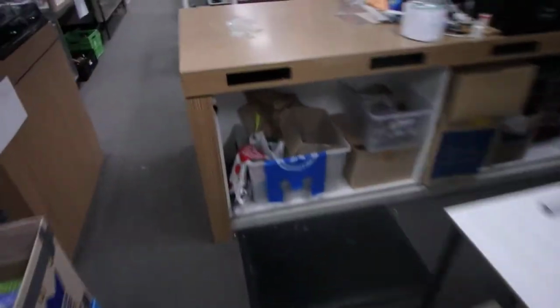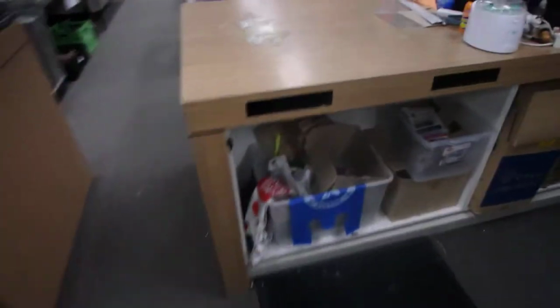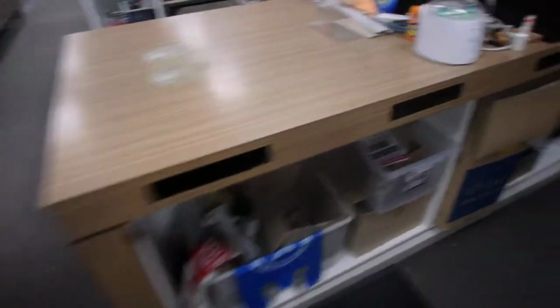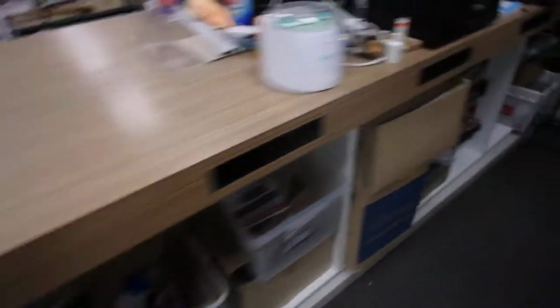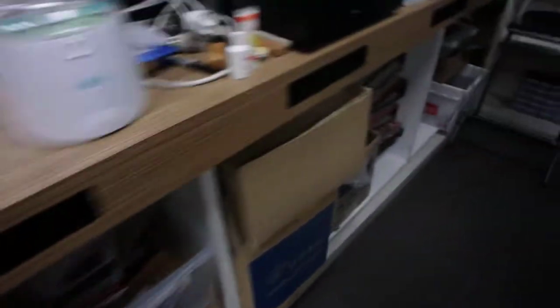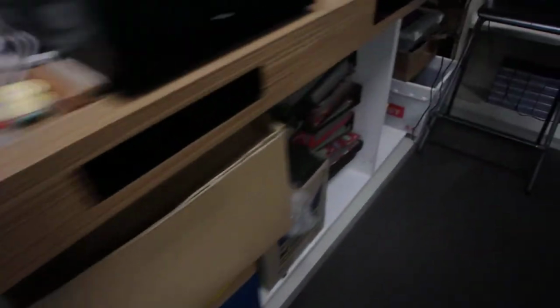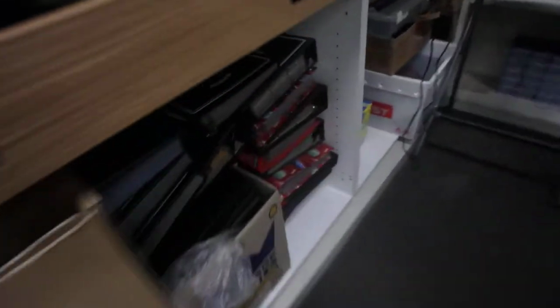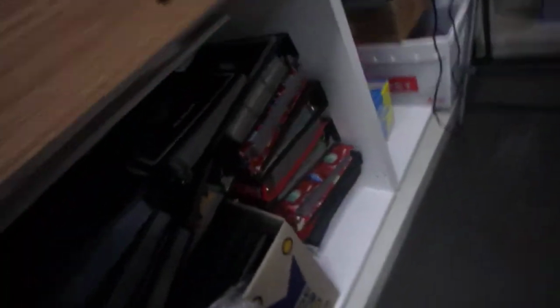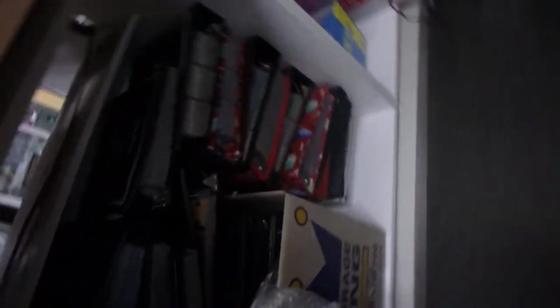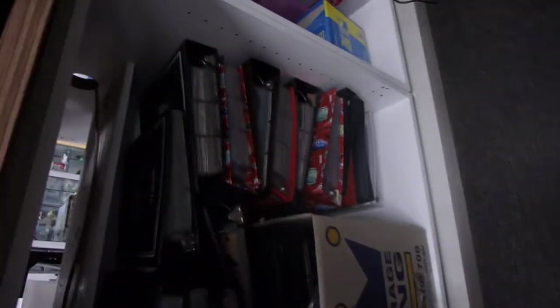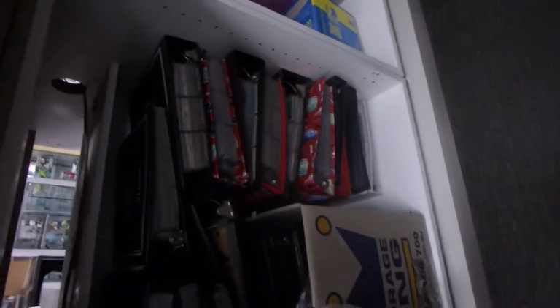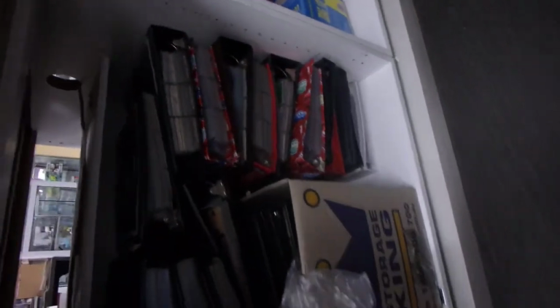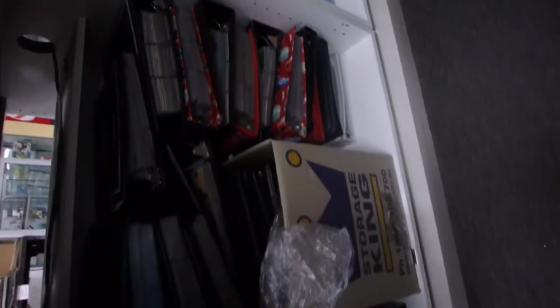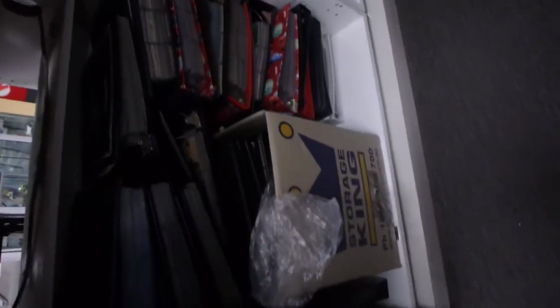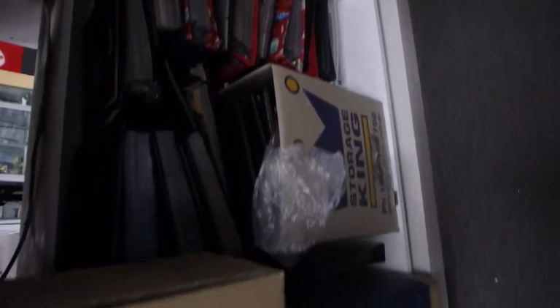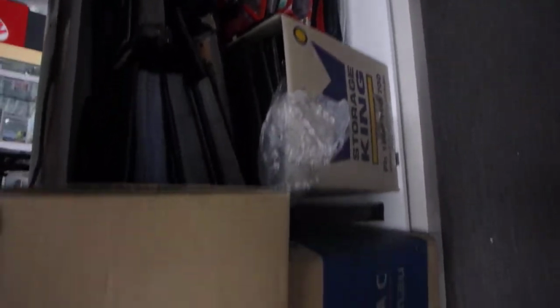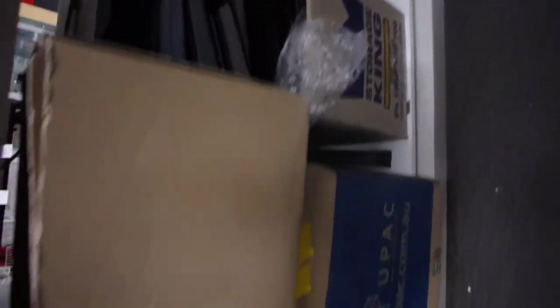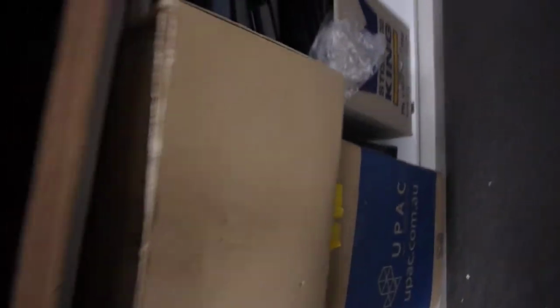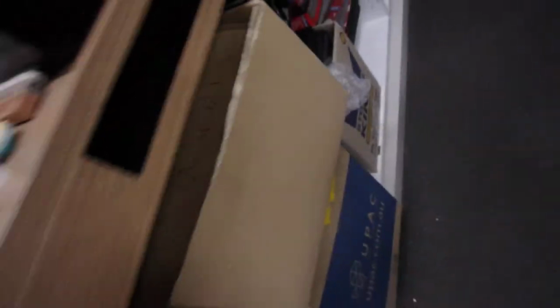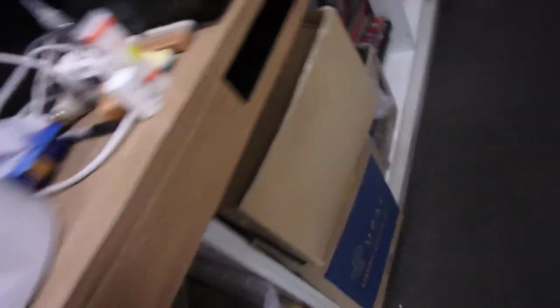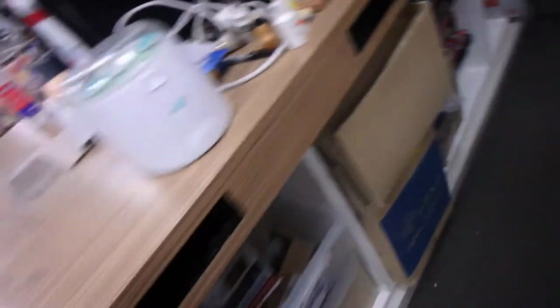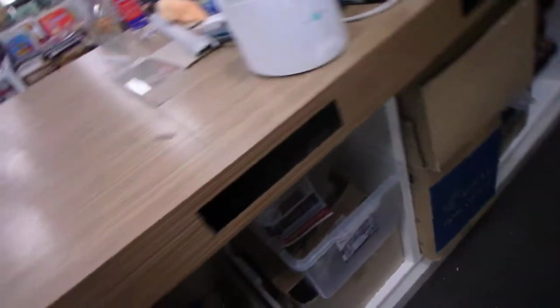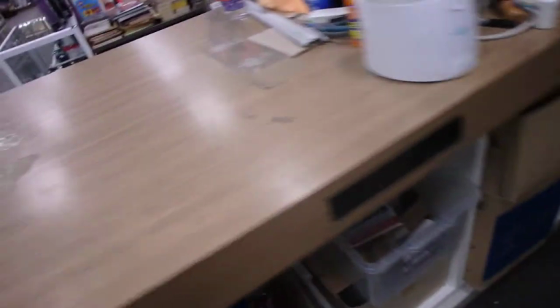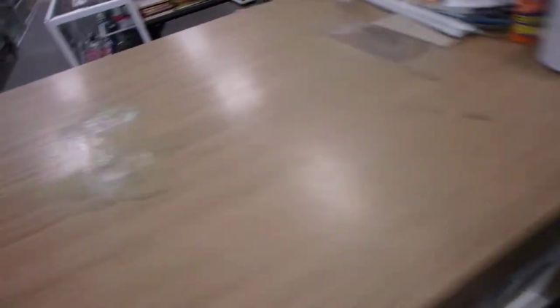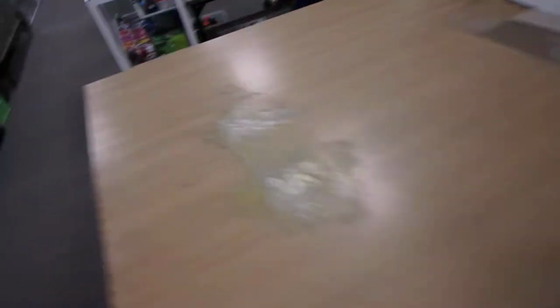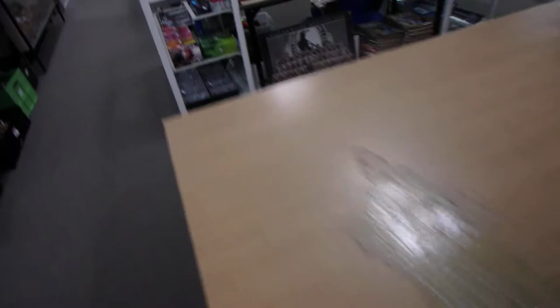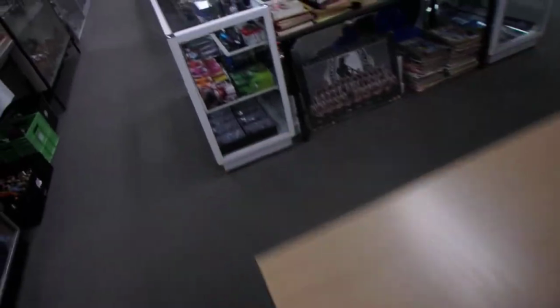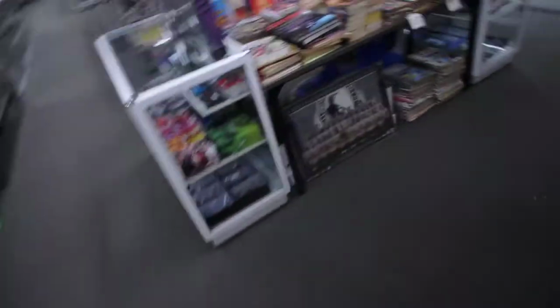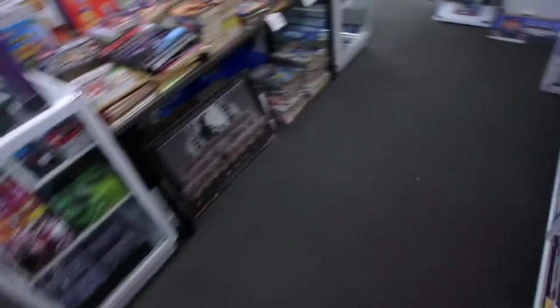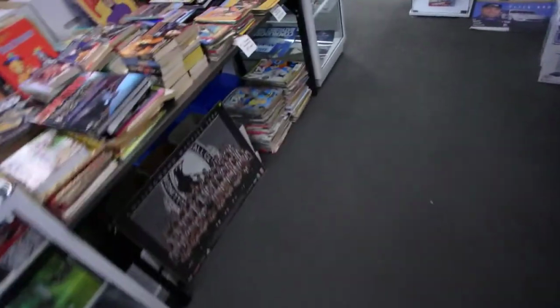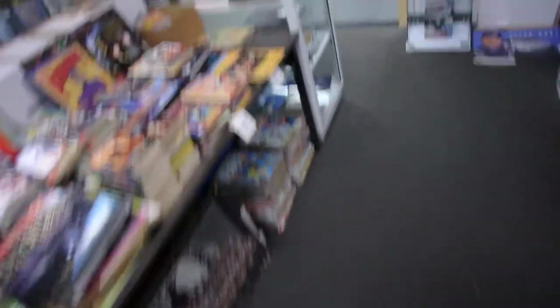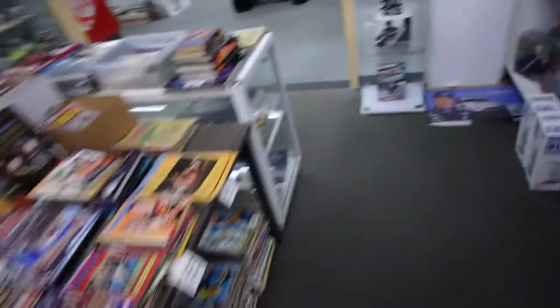Talking about cards — down here are folders and folders and boxes of cards, mainly all inserts. There's a heap of Pokemon, Yu-Gi-Oh, and Dragon Ball Z.